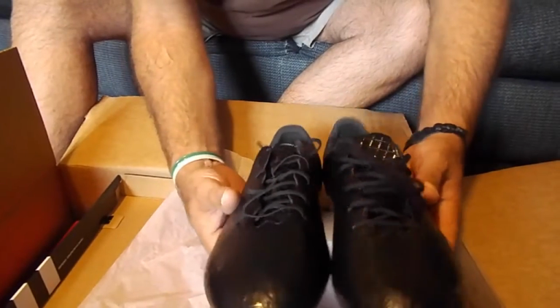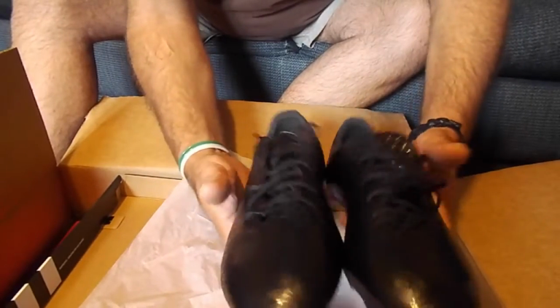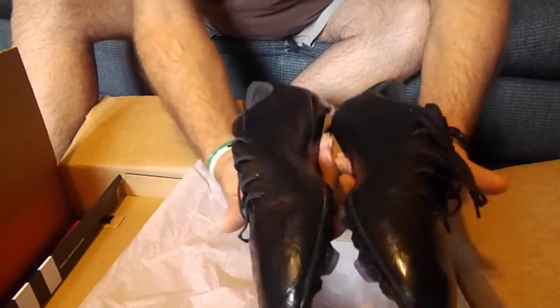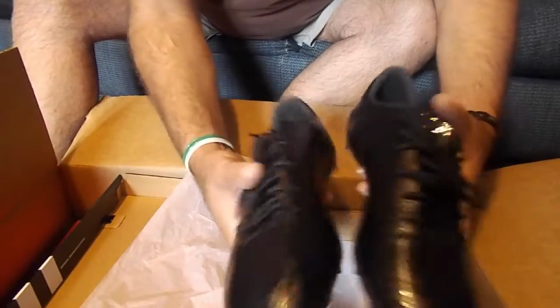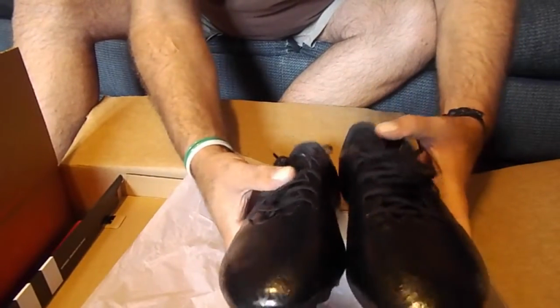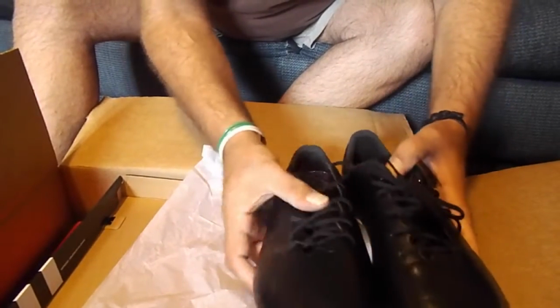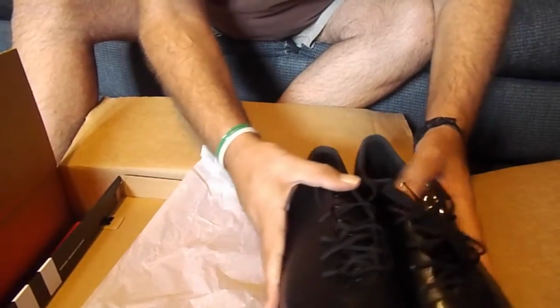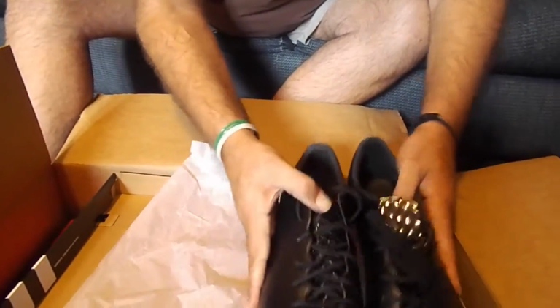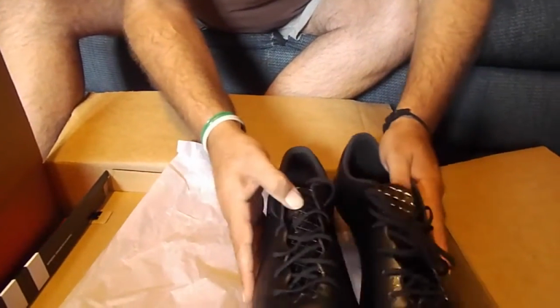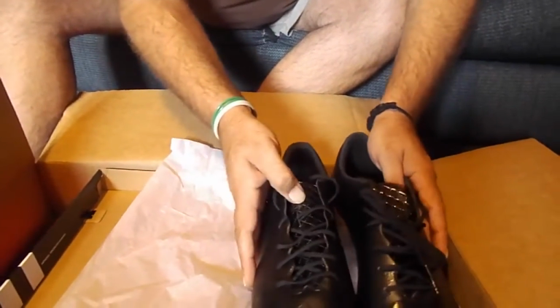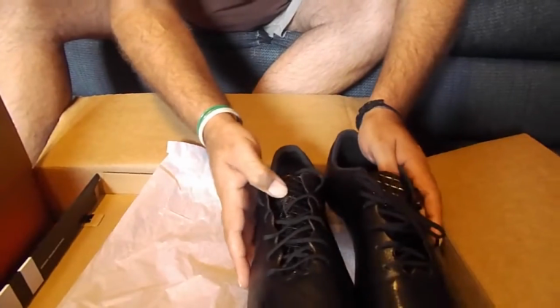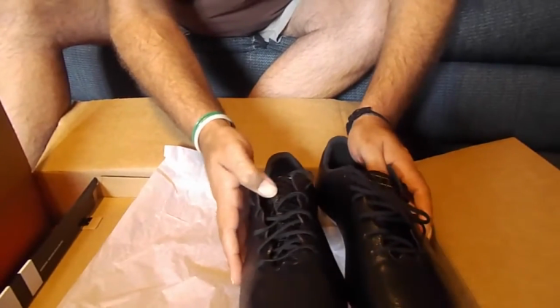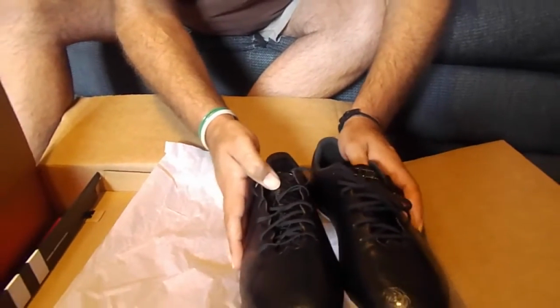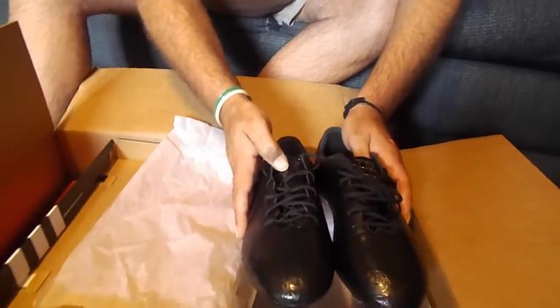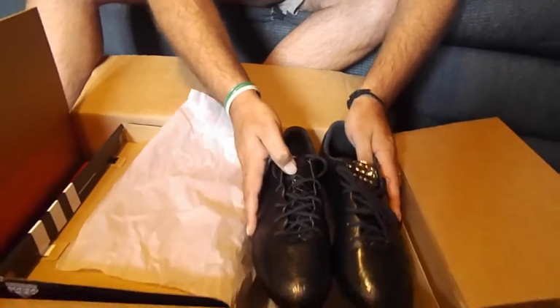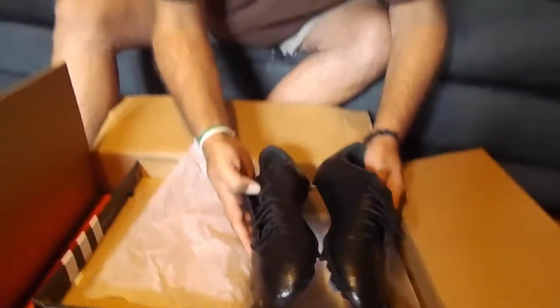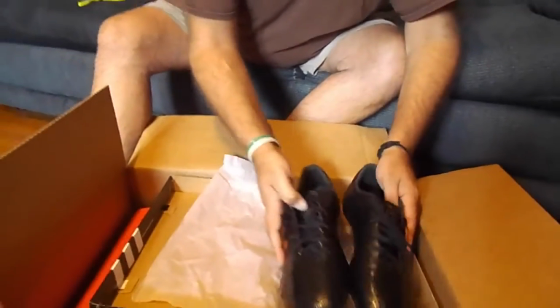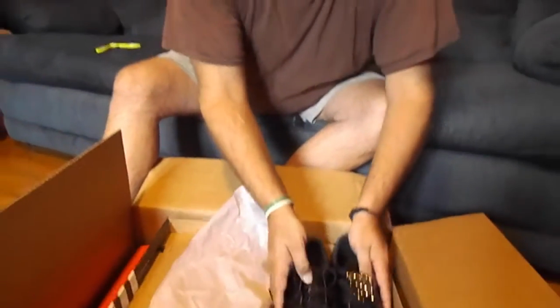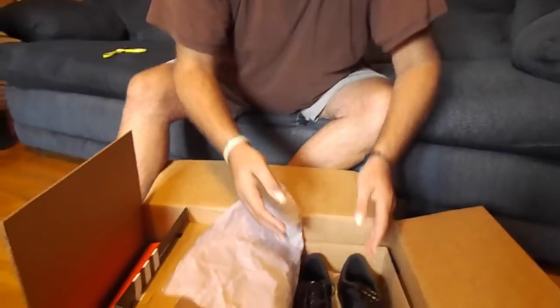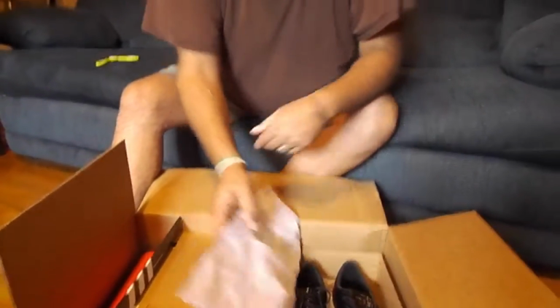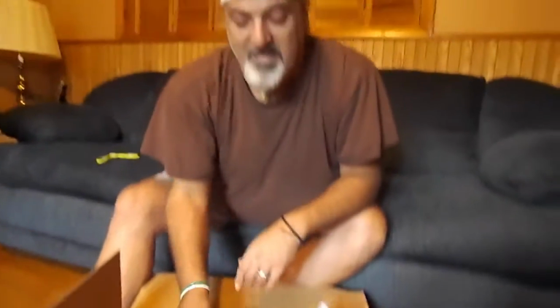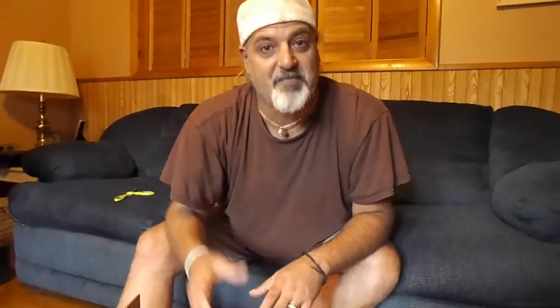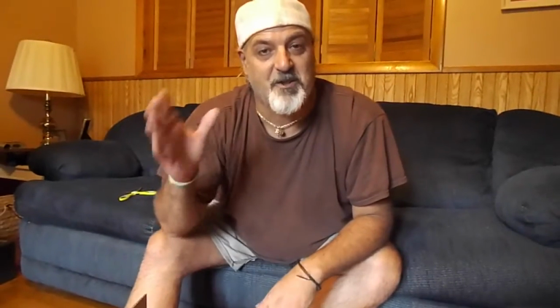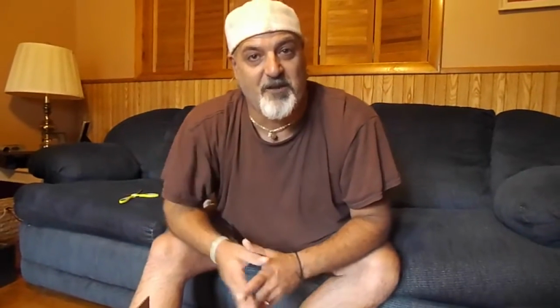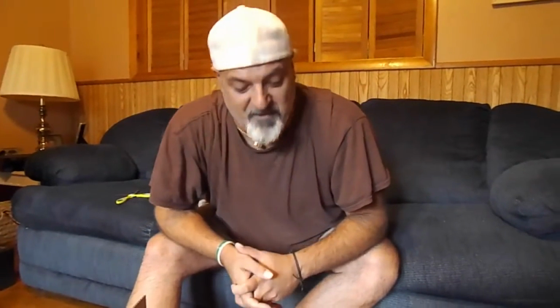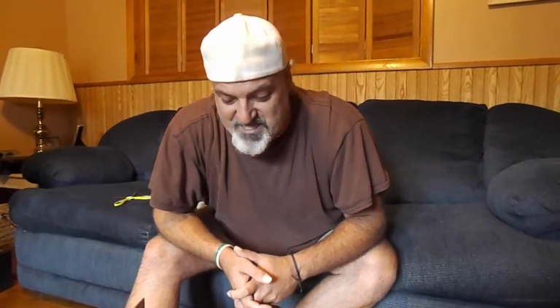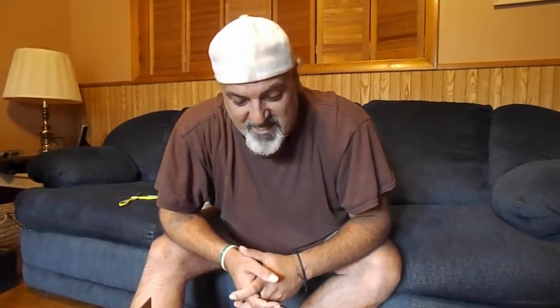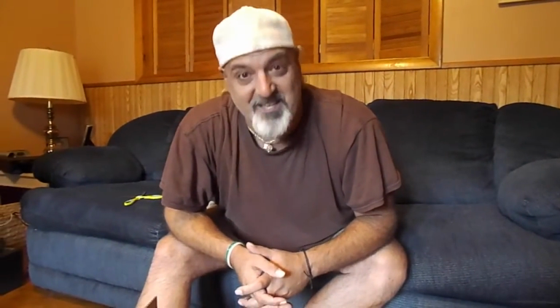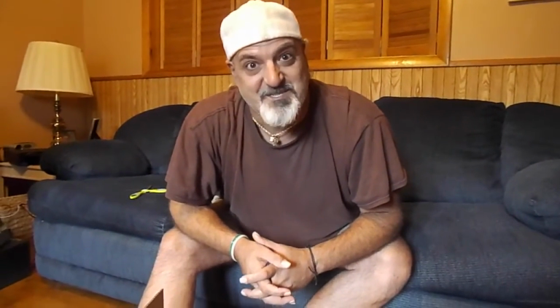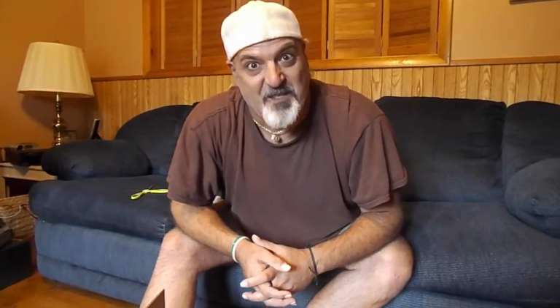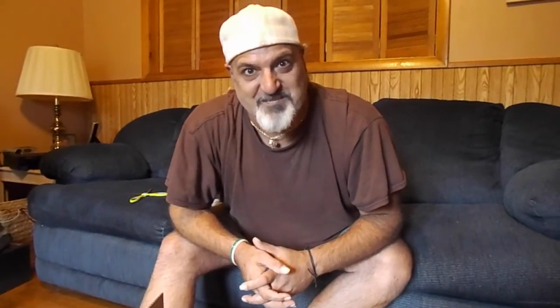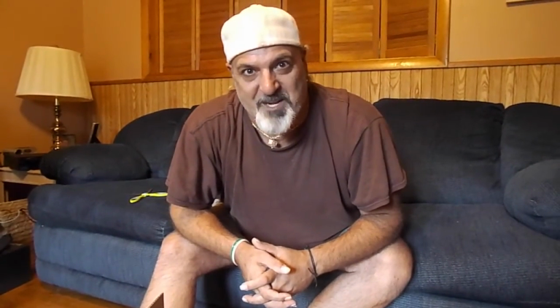We're going to get out there and test these cleats — get on the field and give a little product review for SoccerLoco.com. We can't thank SoccerLoco enough for getting involved with us here at Sportspalooza. We'll see you soon on the field — that's where we're going to be next.